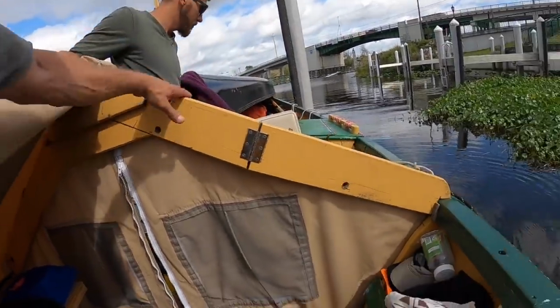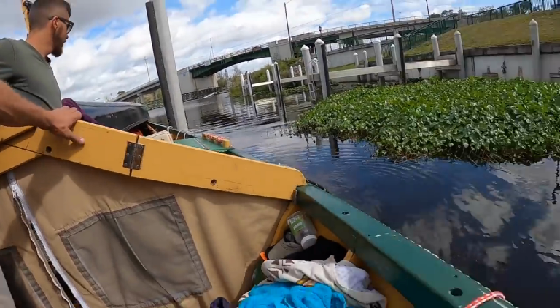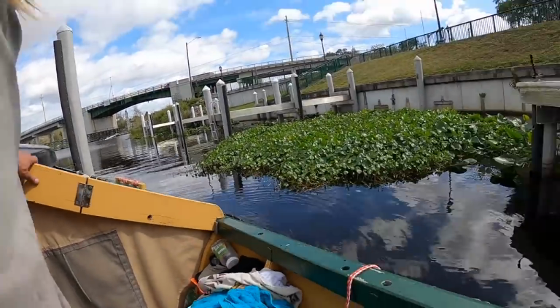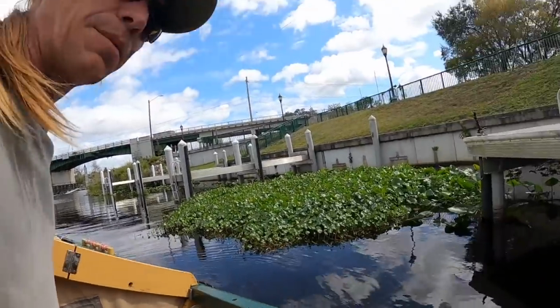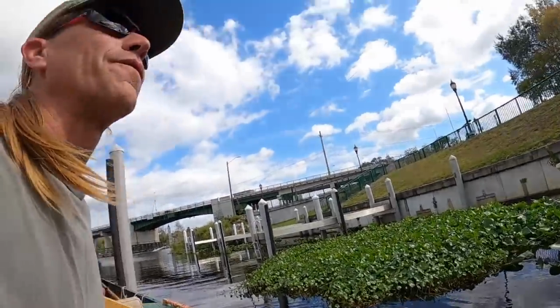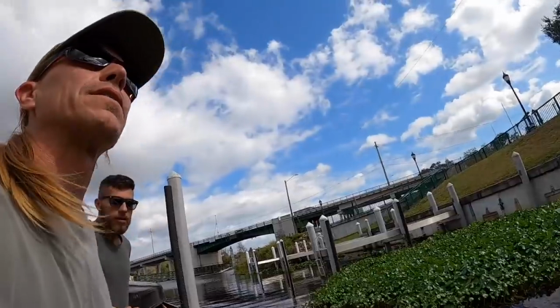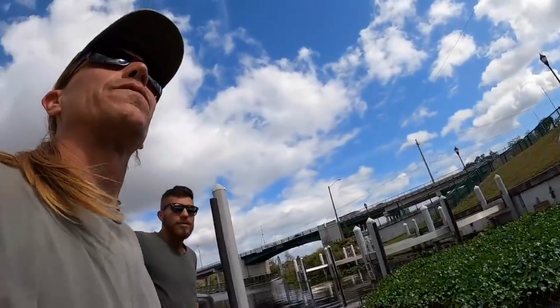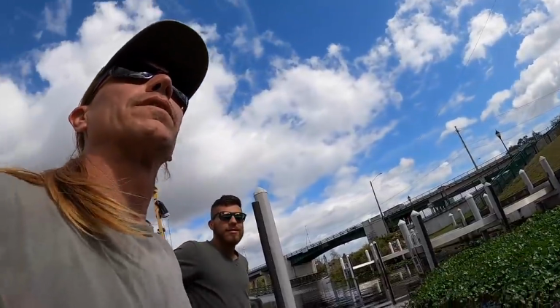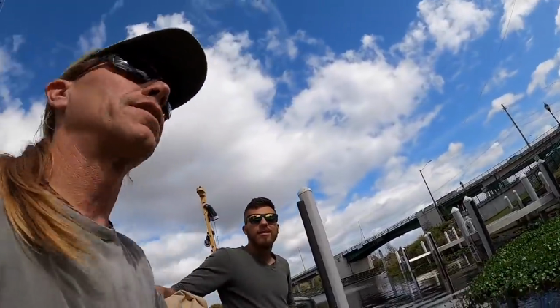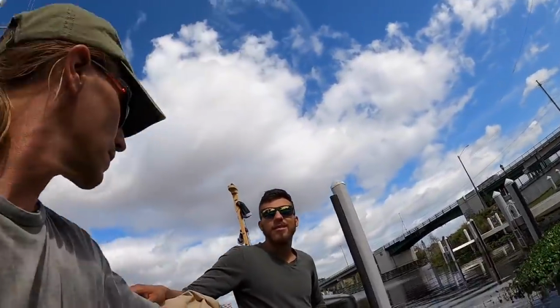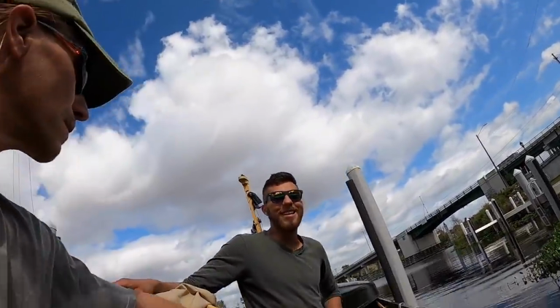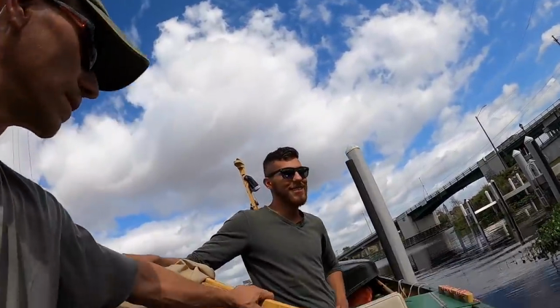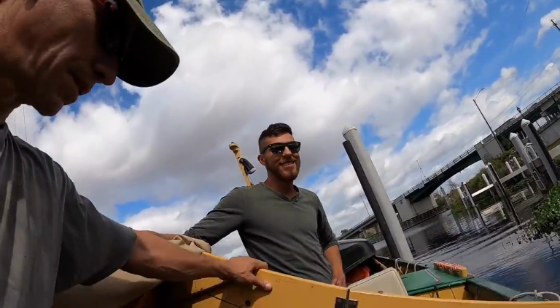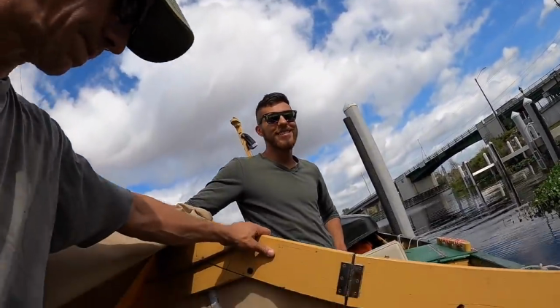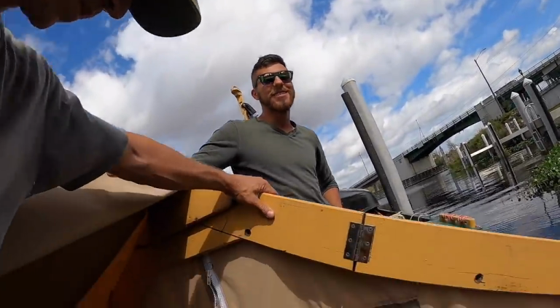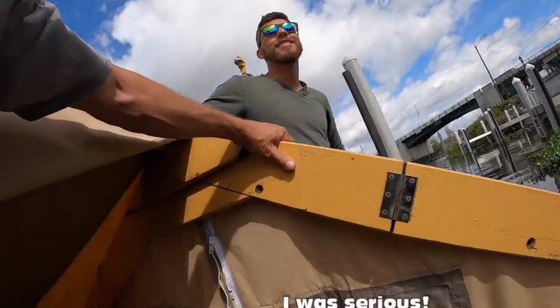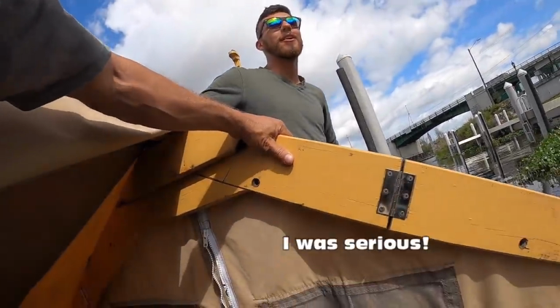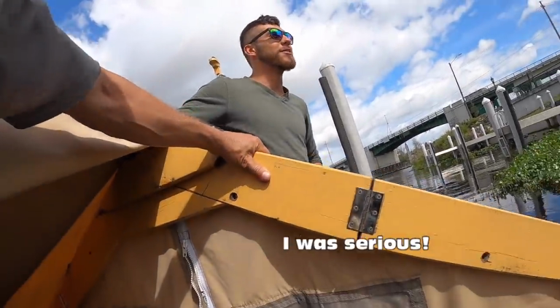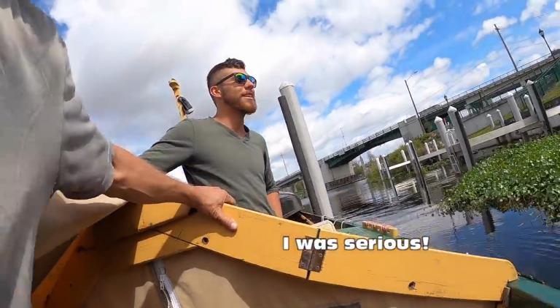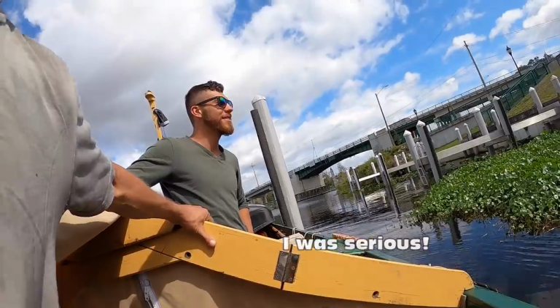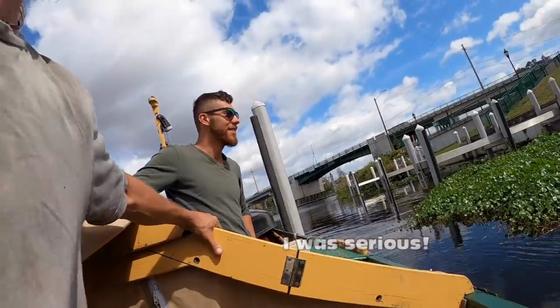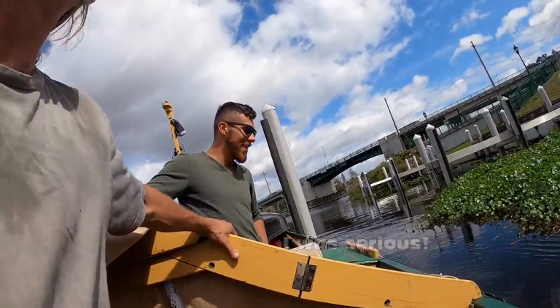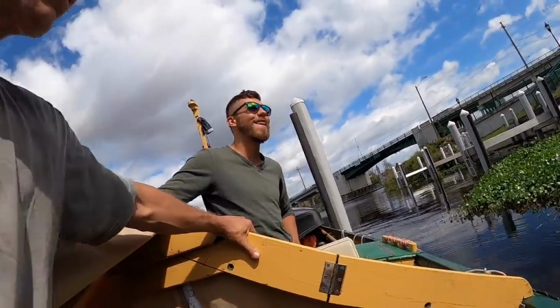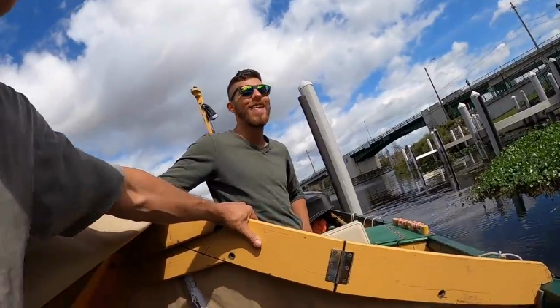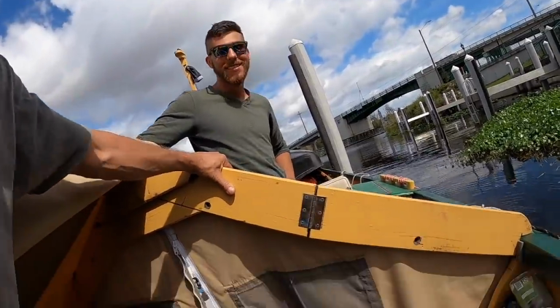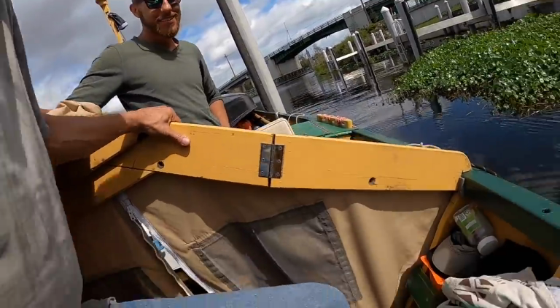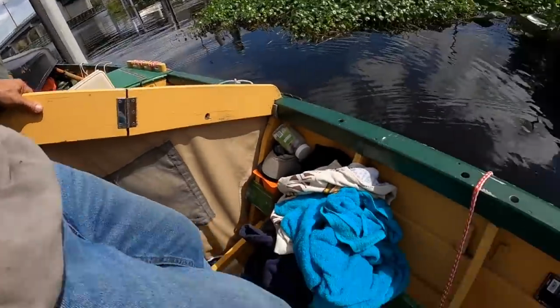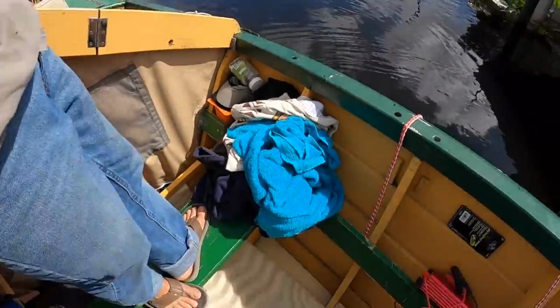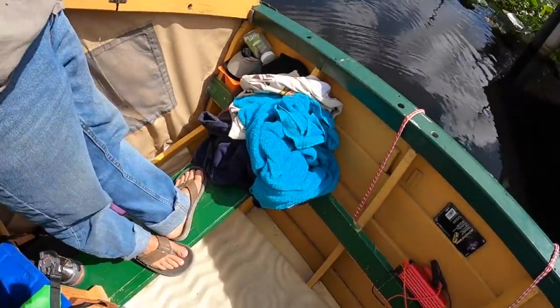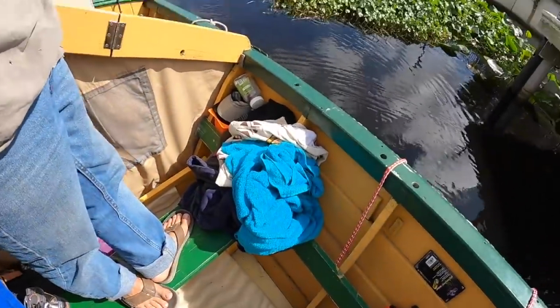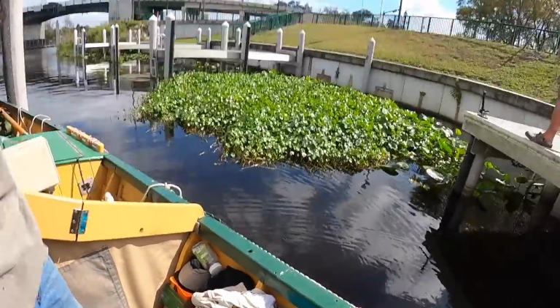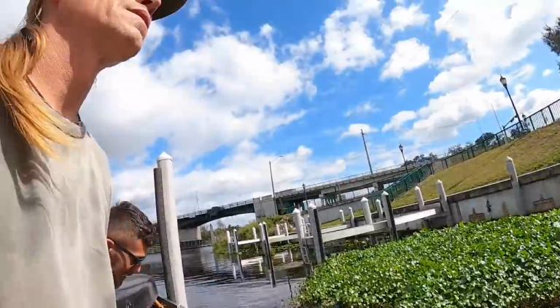It doesn't feel cluttered. The fact that there's two folks living on this — there's room to walk. Okay, it's real coming out now.